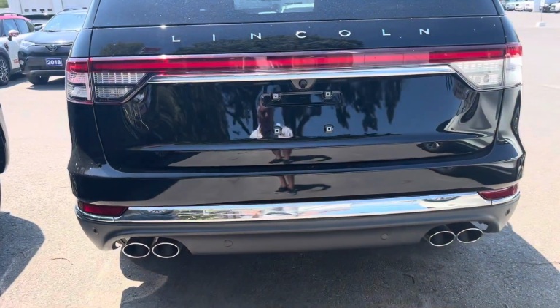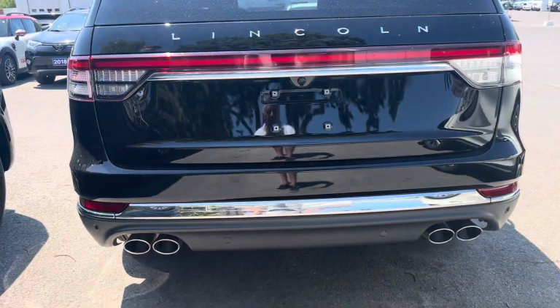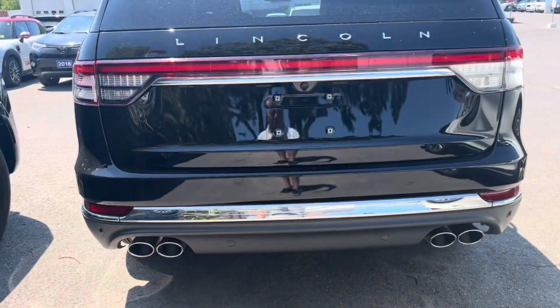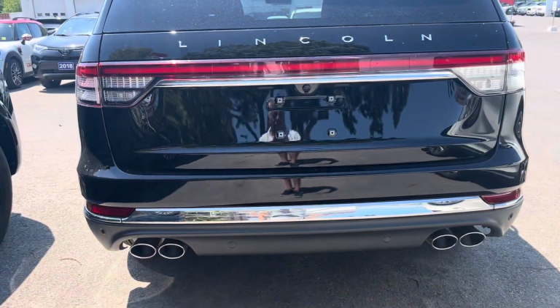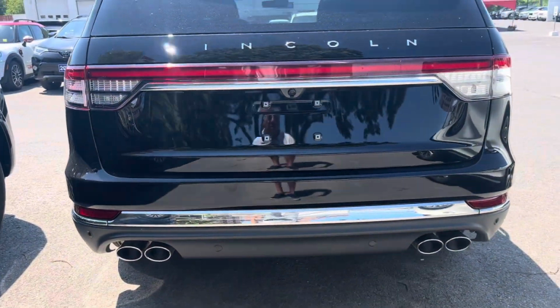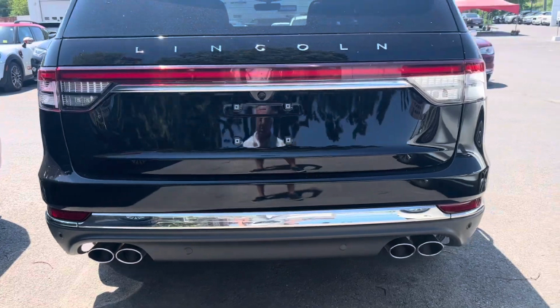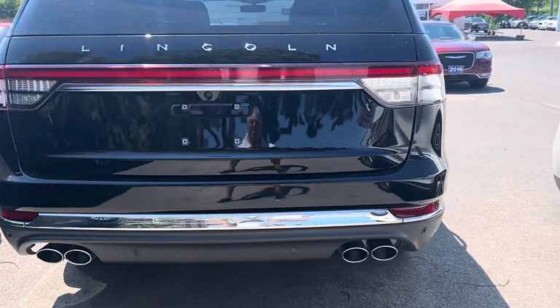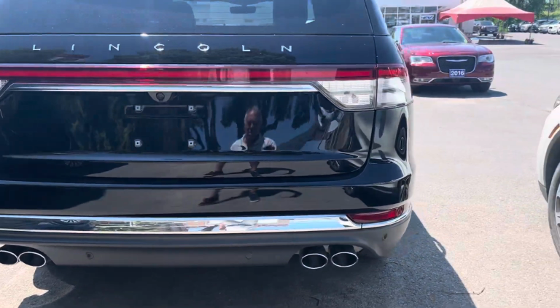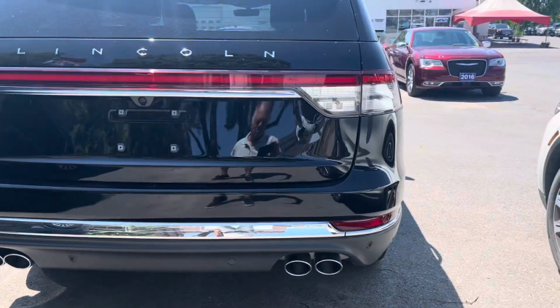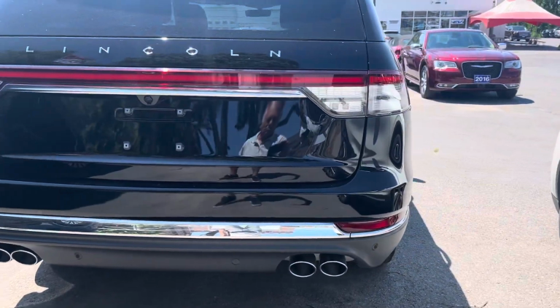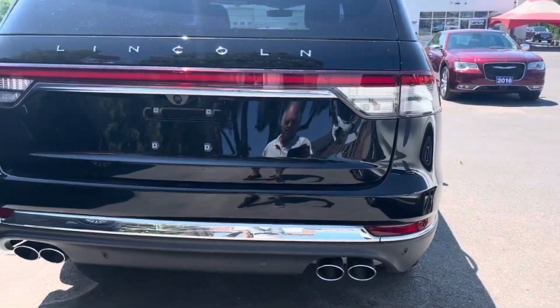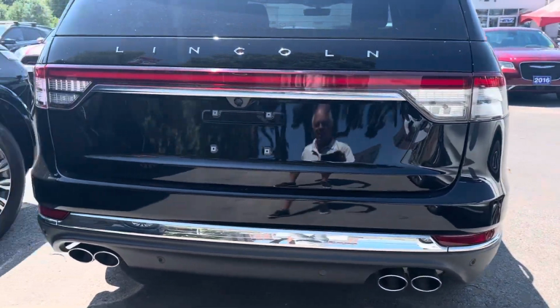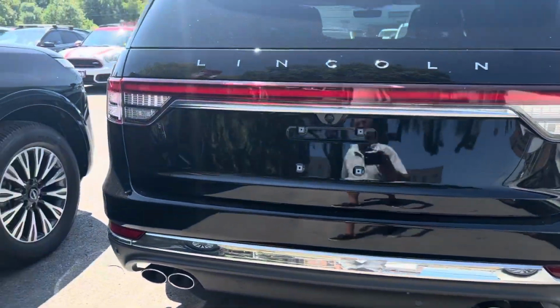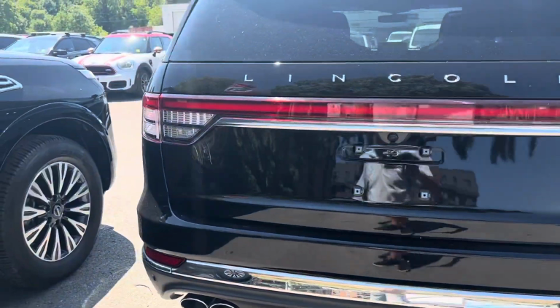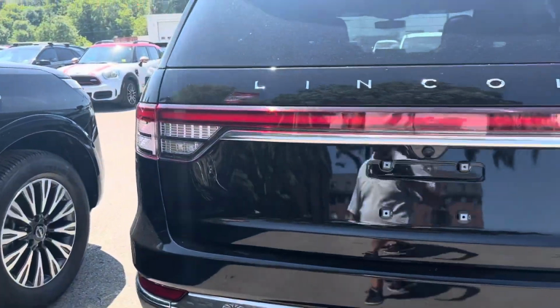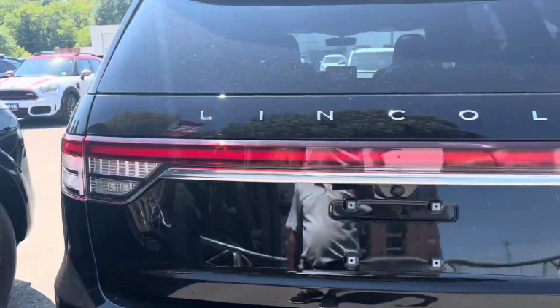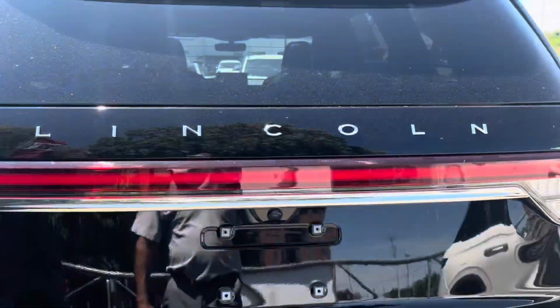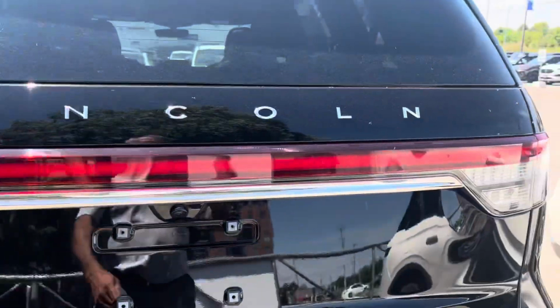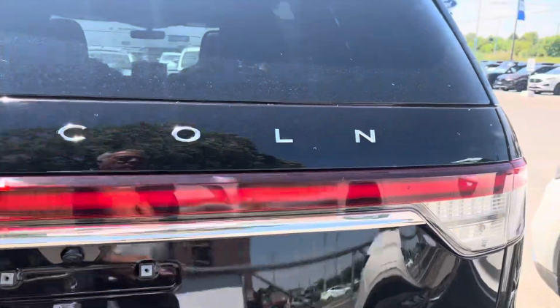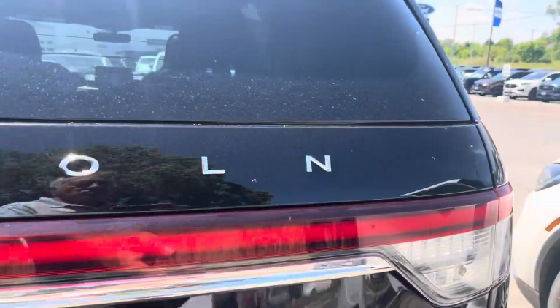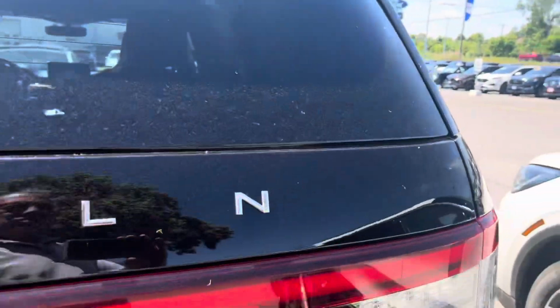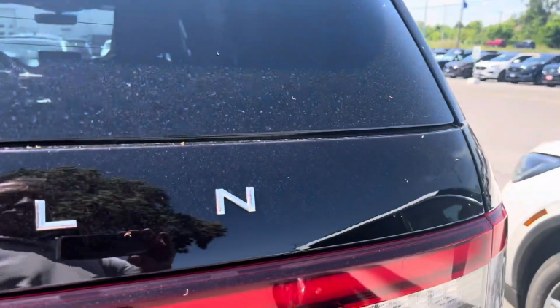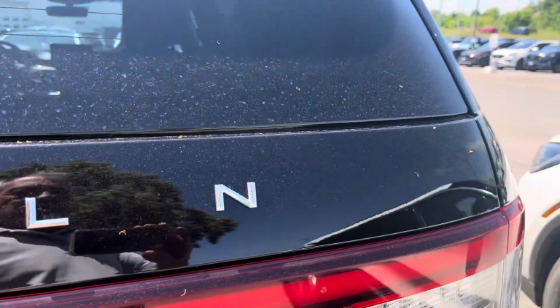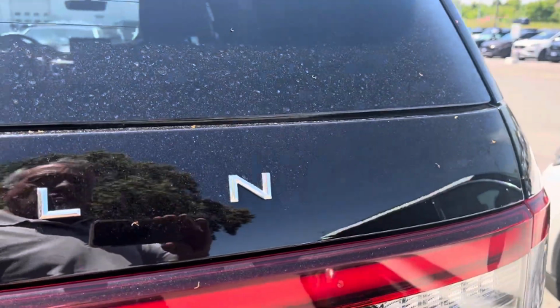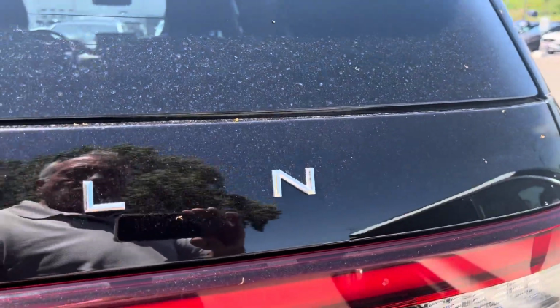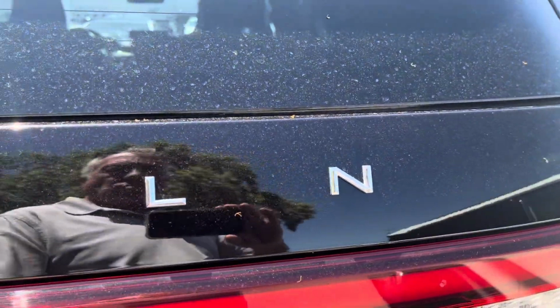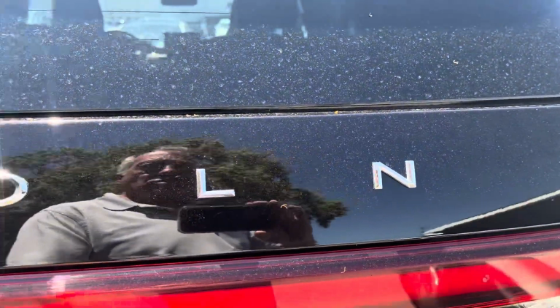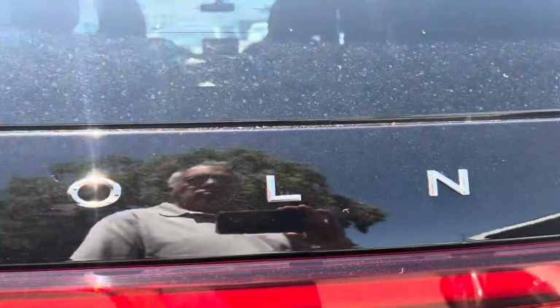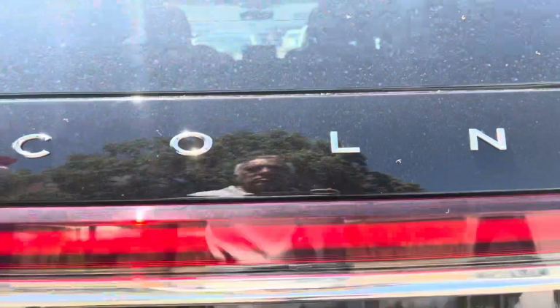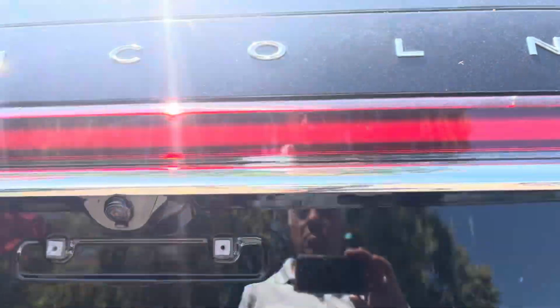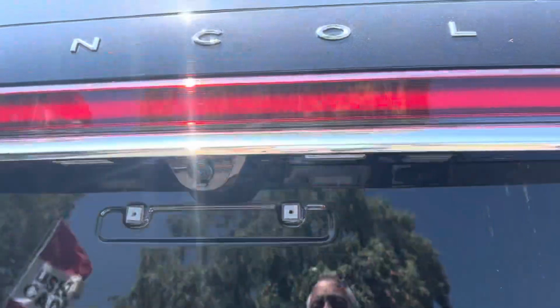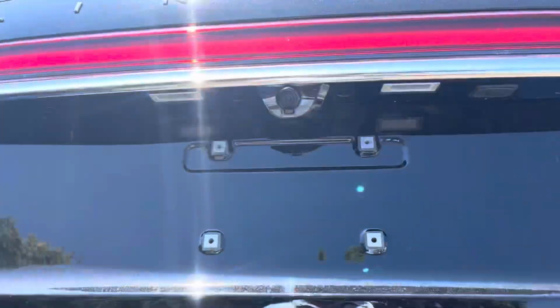Backup camera, dual exhaust, backup sensors, and automatic lift gate.